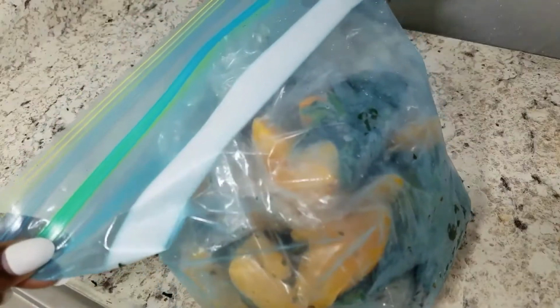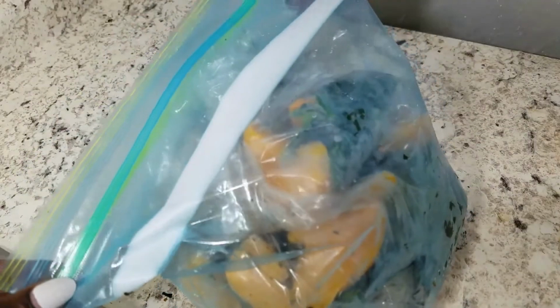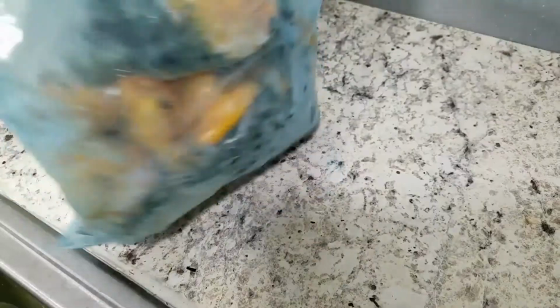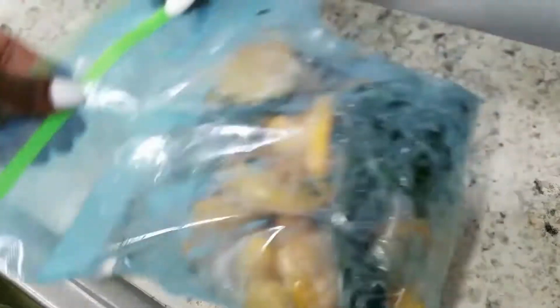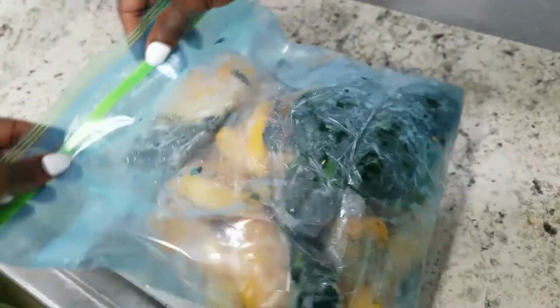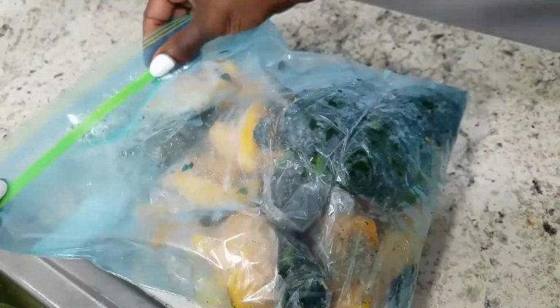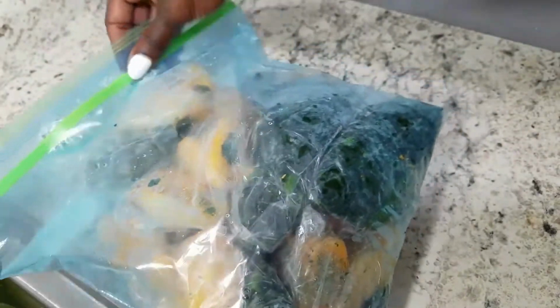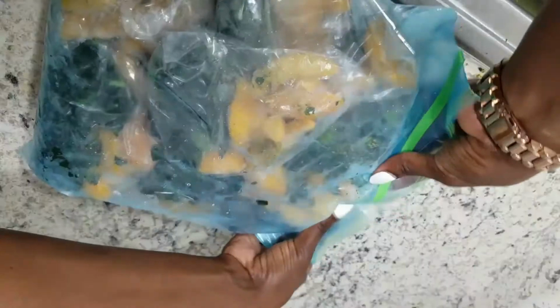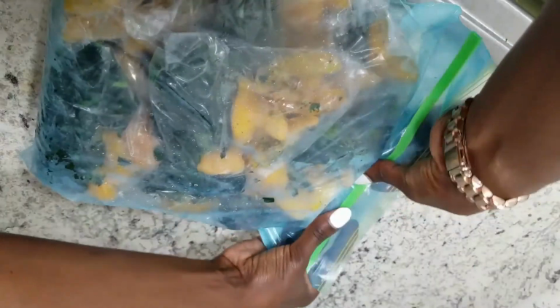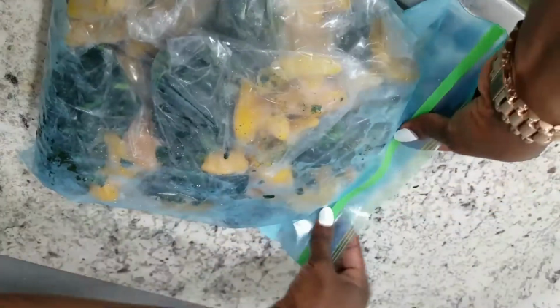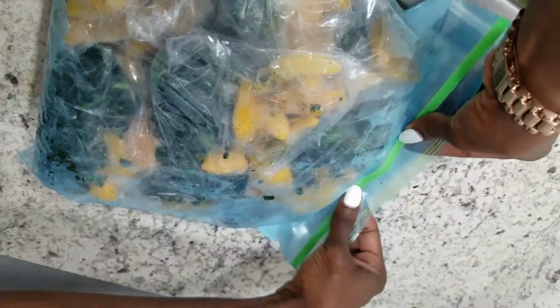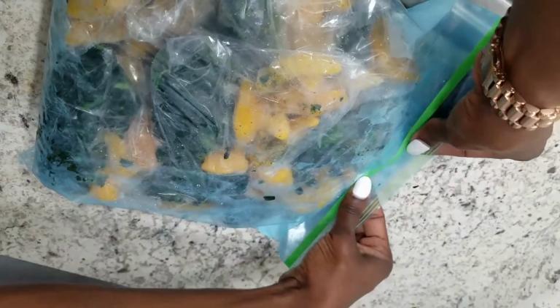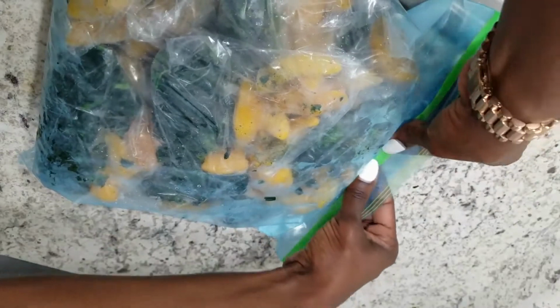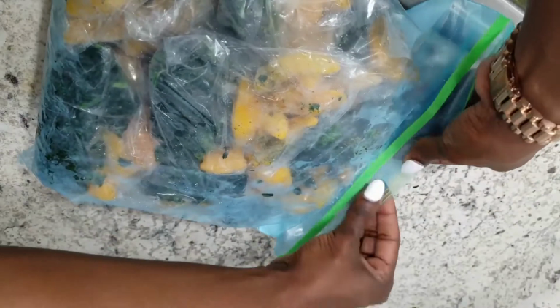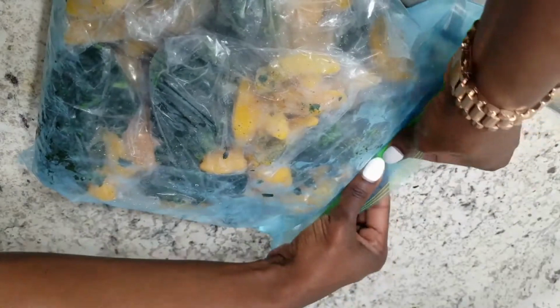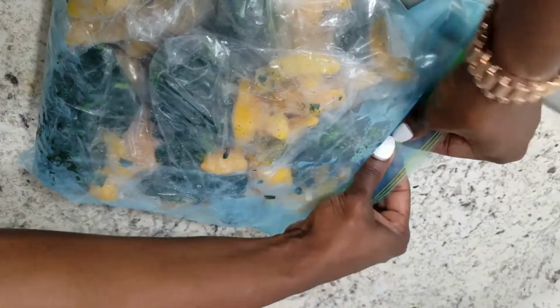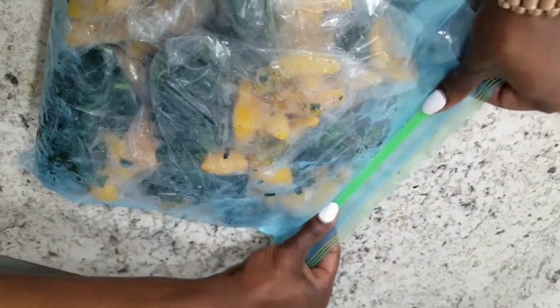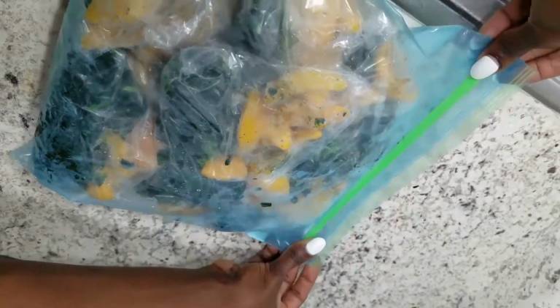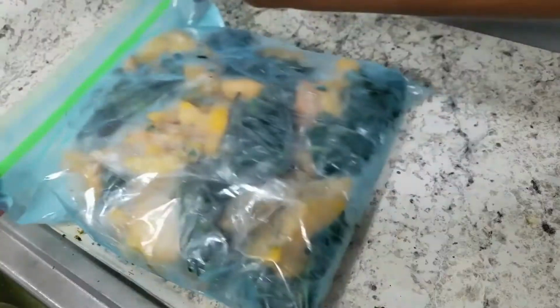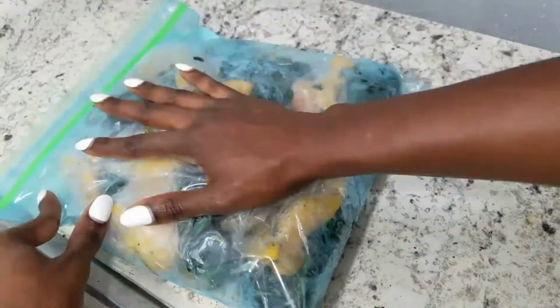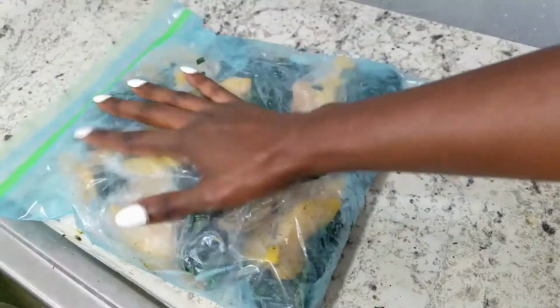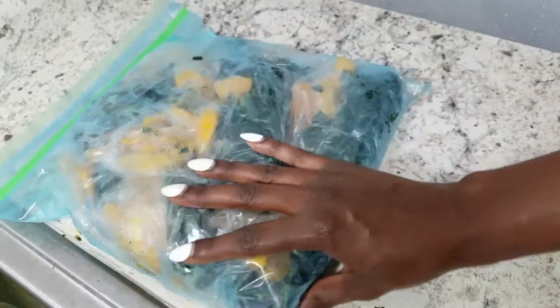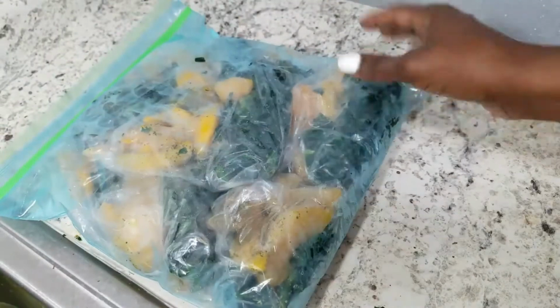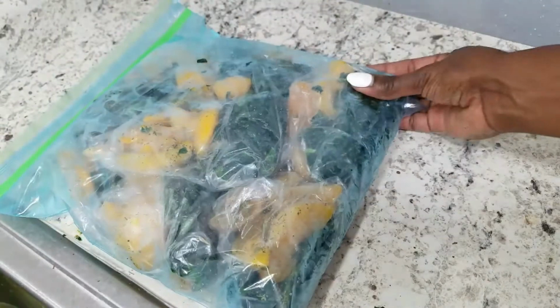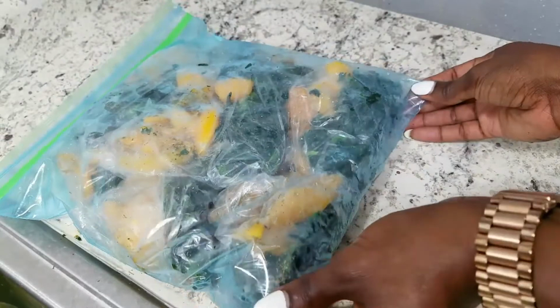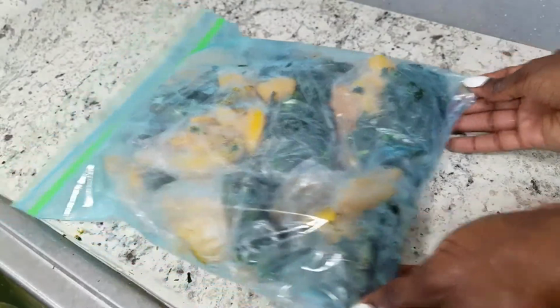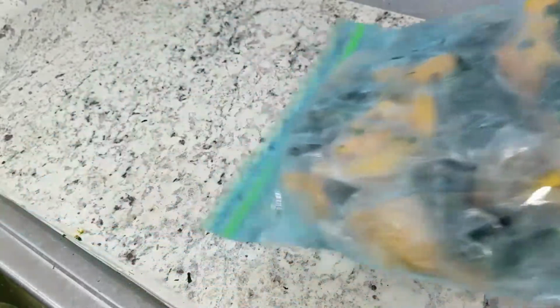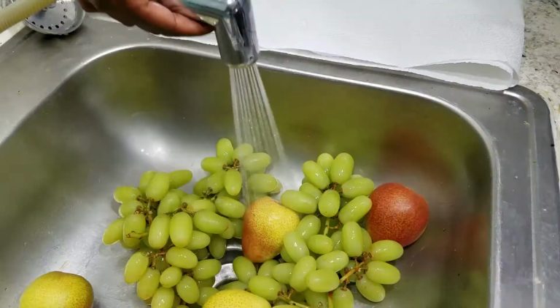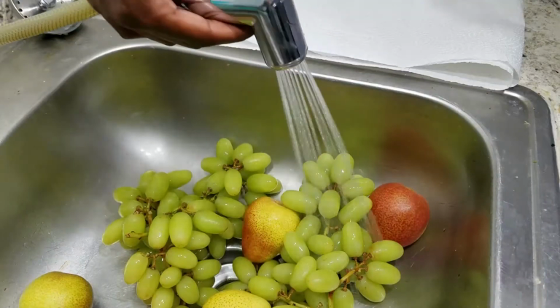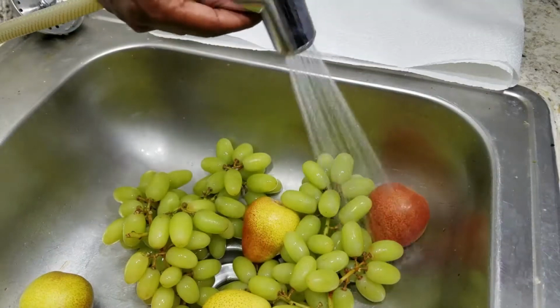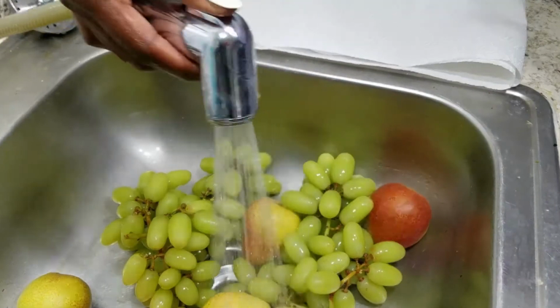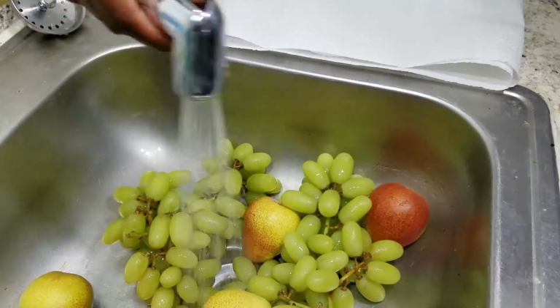The trick to freezing these smoothie packets is making sure that they lay flat in your freezer. I like to make them as flat as possible and then I'm just going to grab them and put them directly into the freezer.